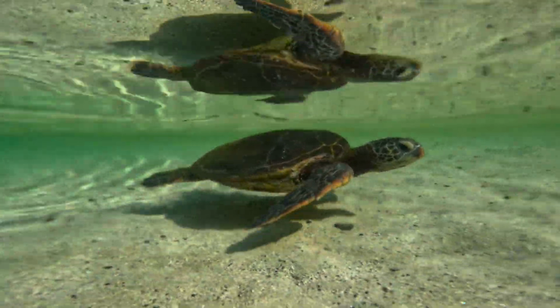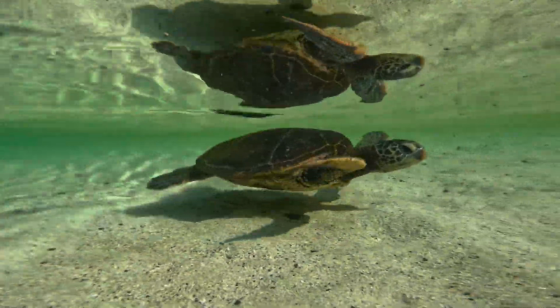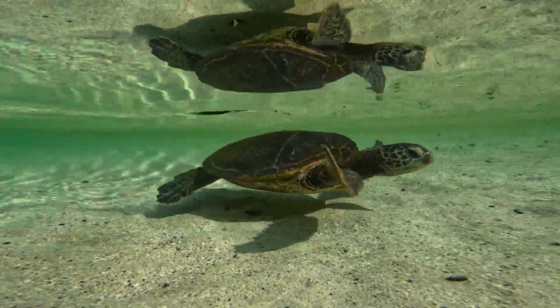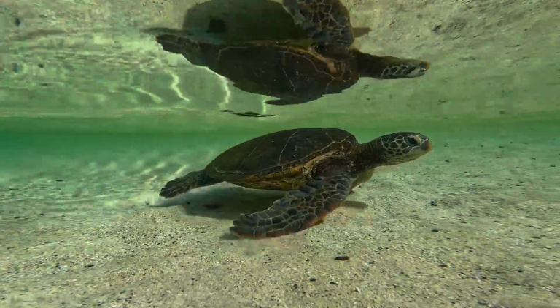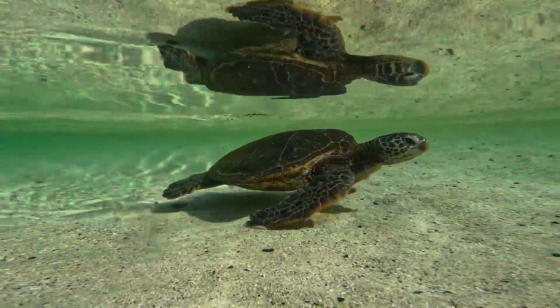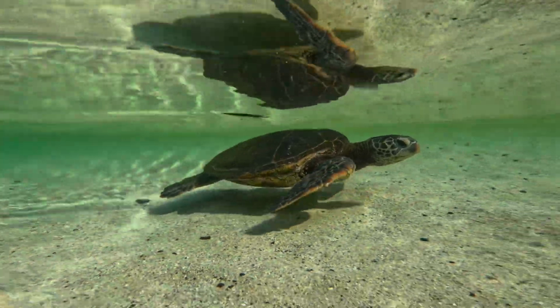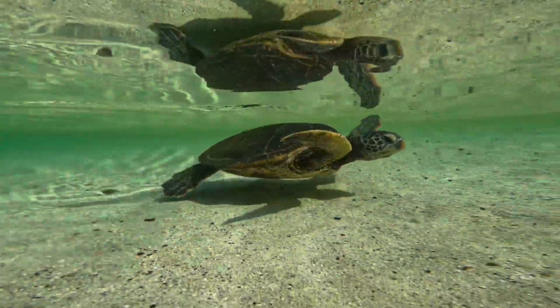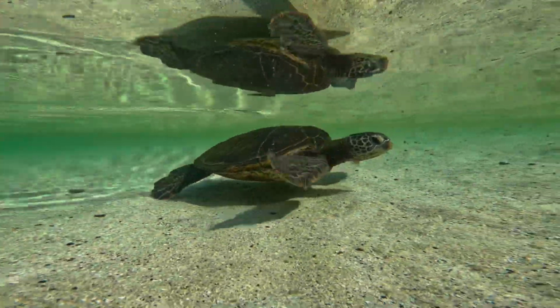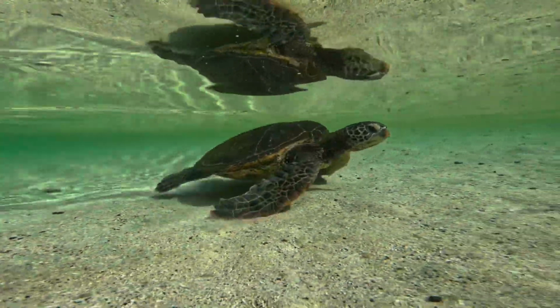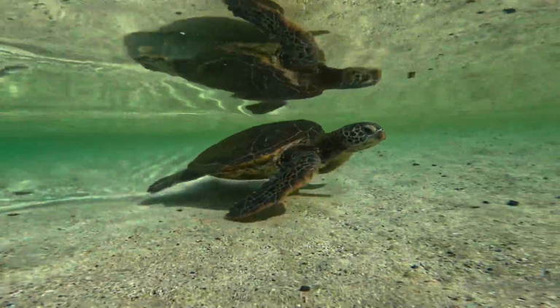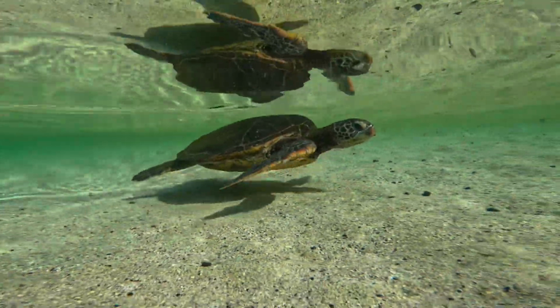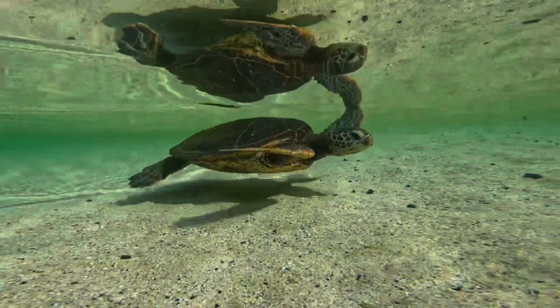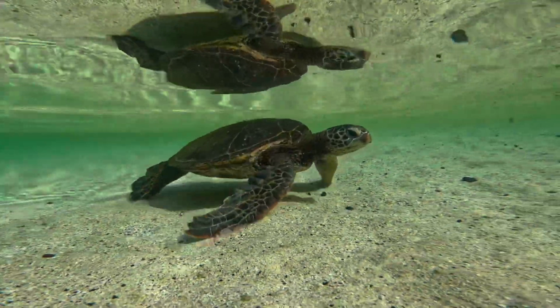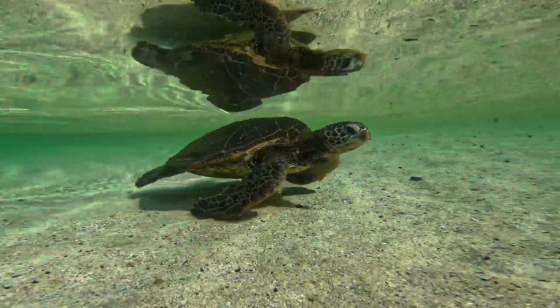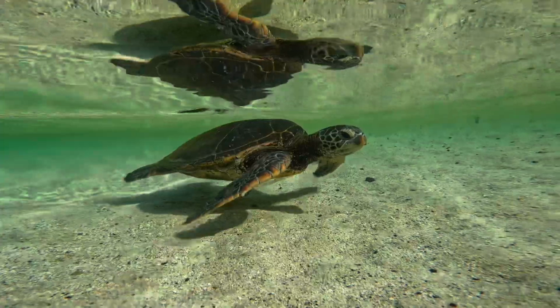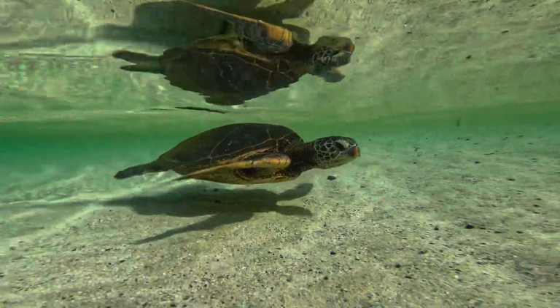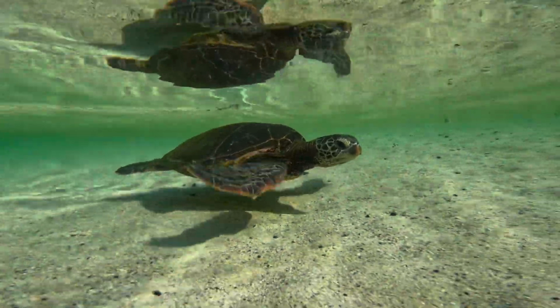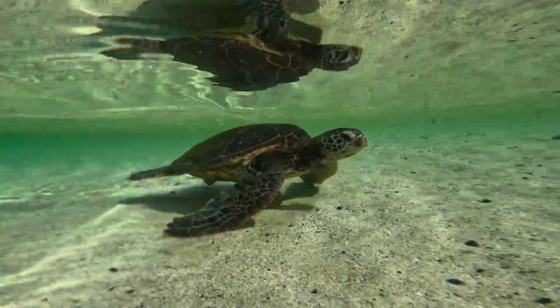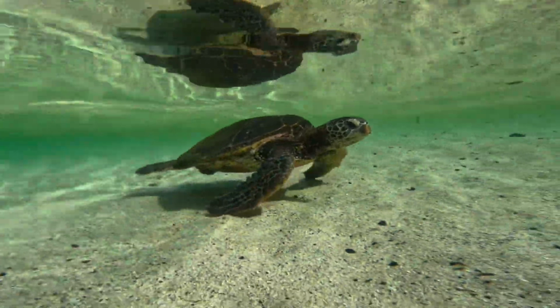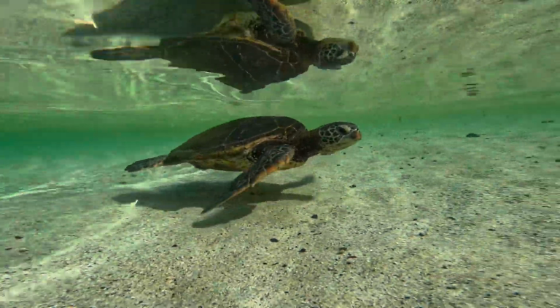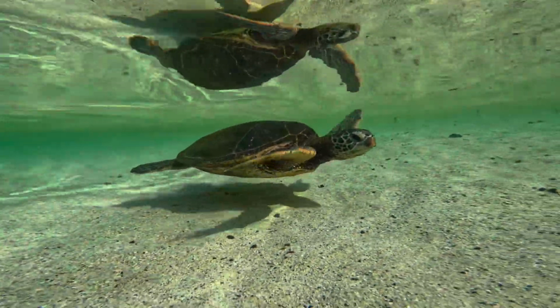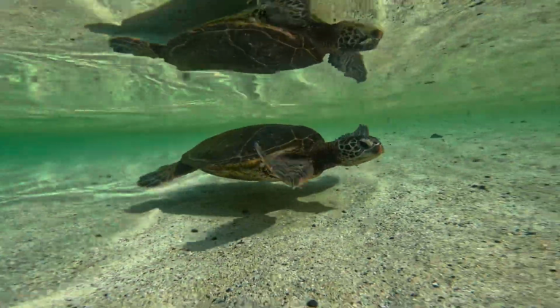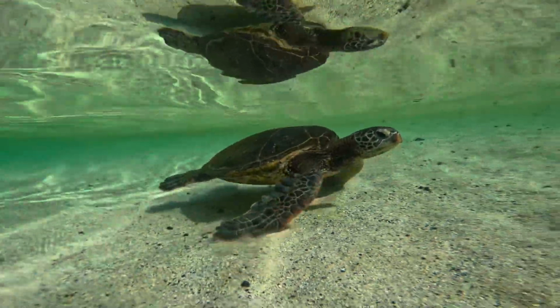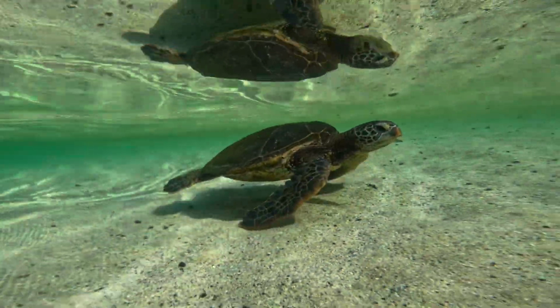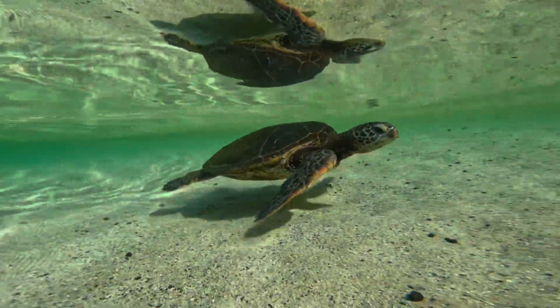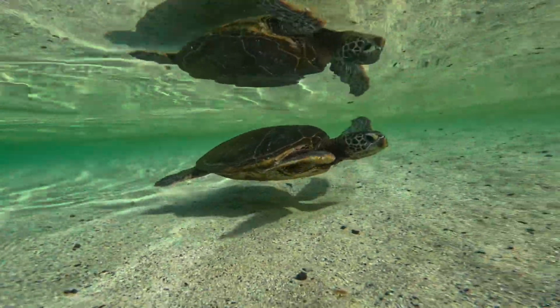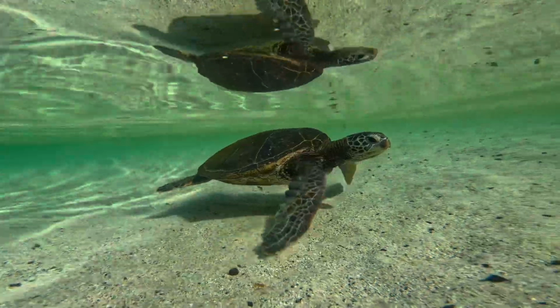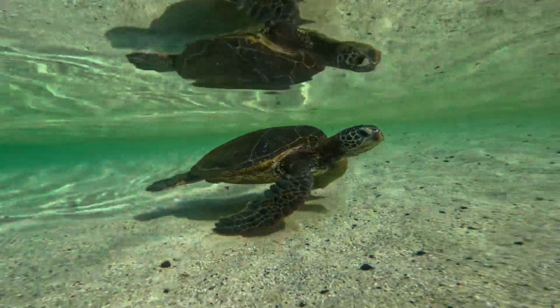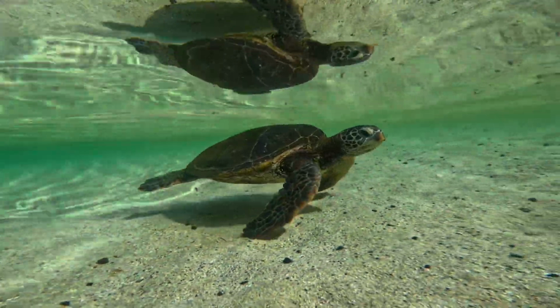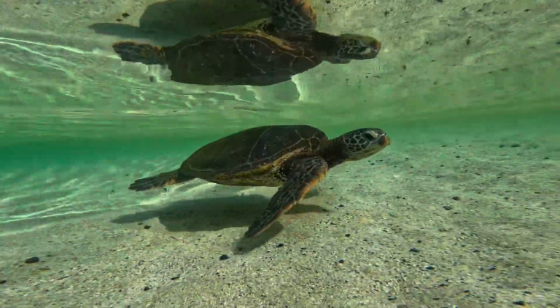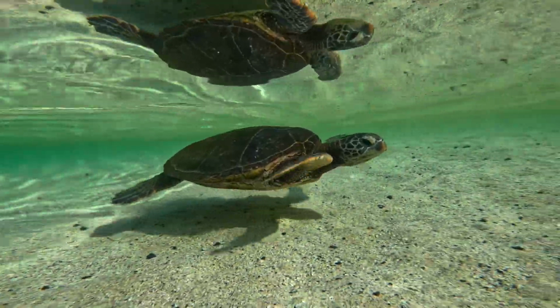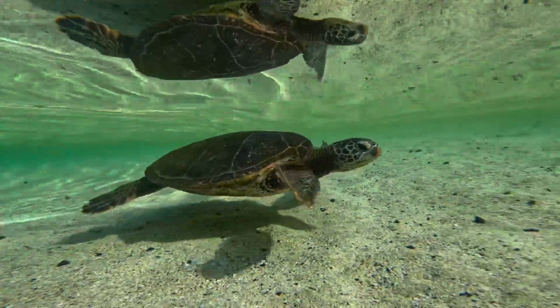This same morning I also swam with a large eel, and I was able to cross off one amazing species on my bucket list: the spotted eagle ray. I'll share that experience later — it was absolutely unbelievable.